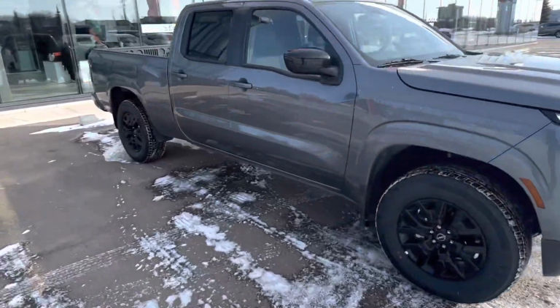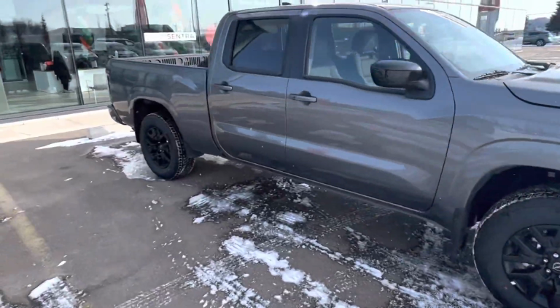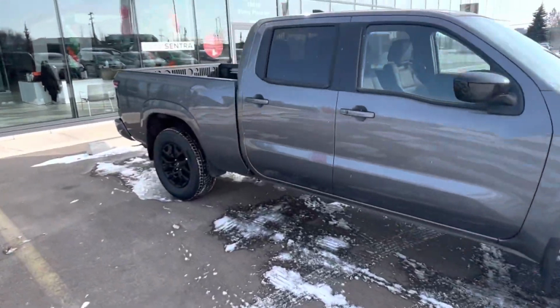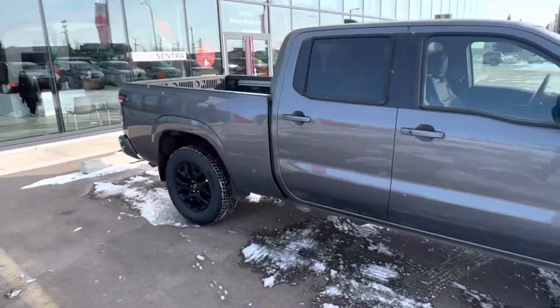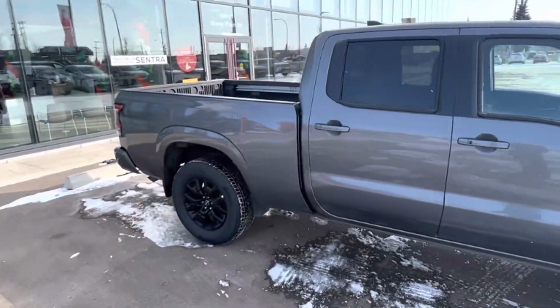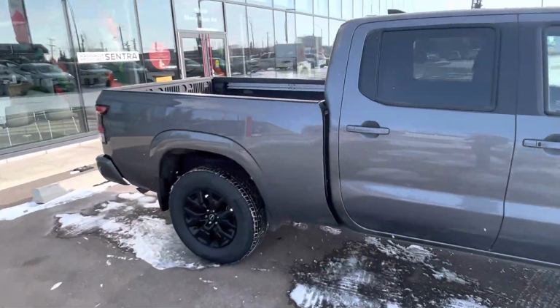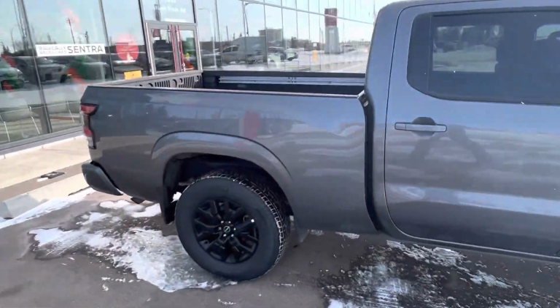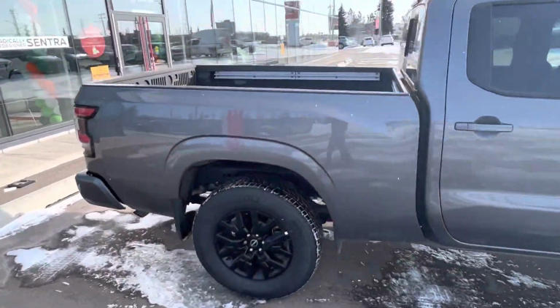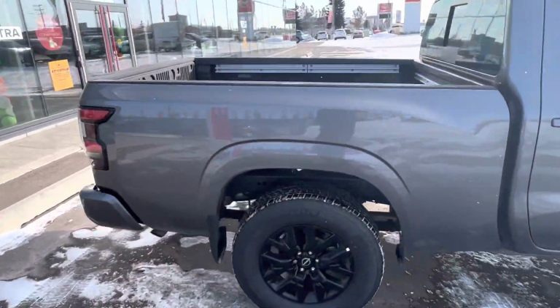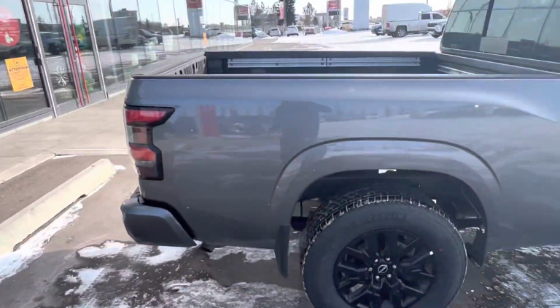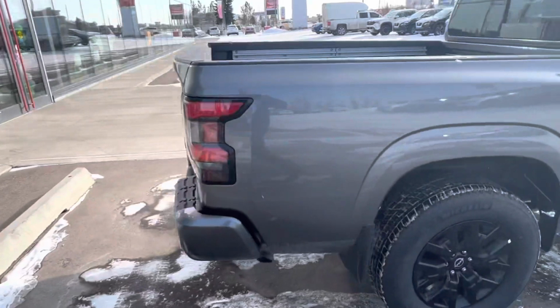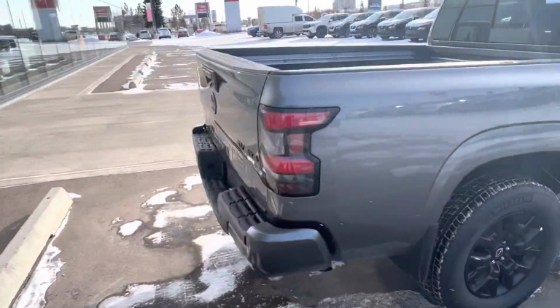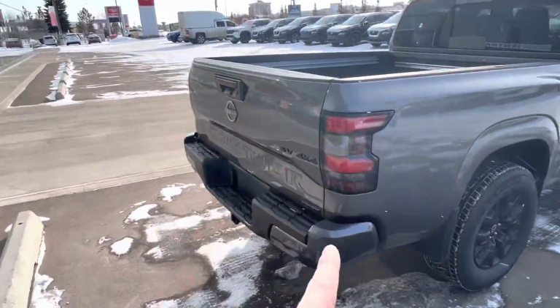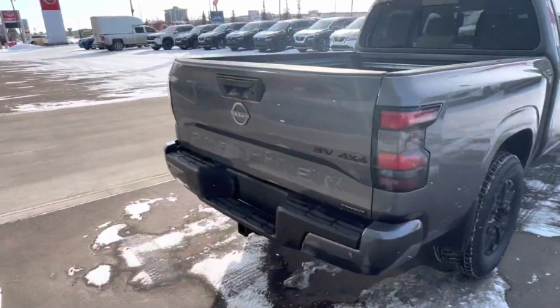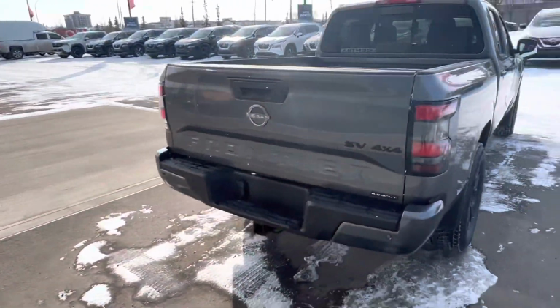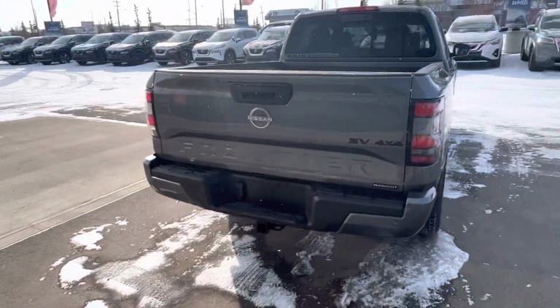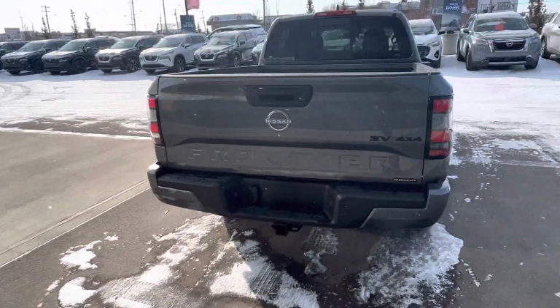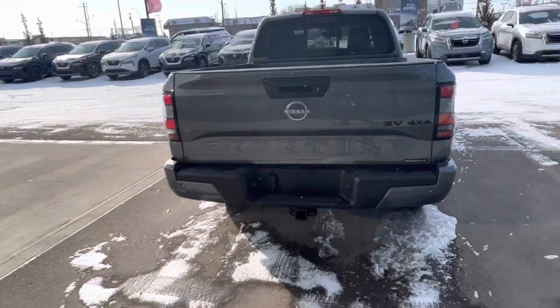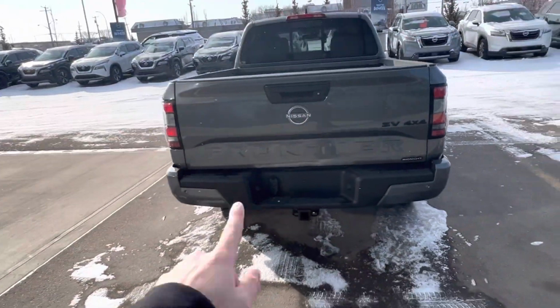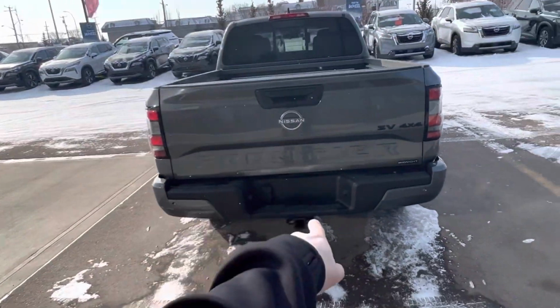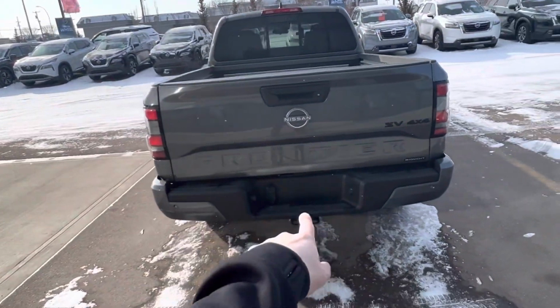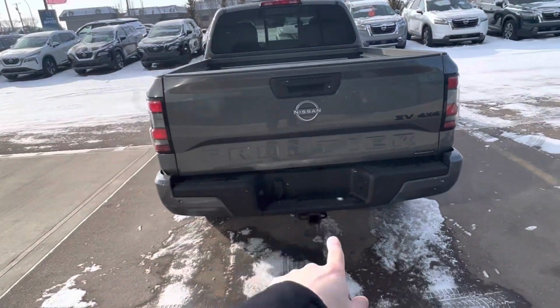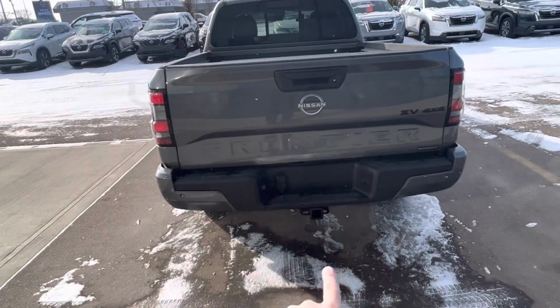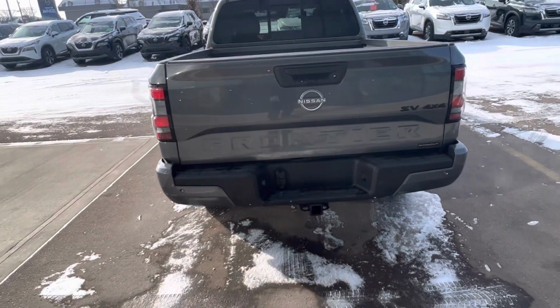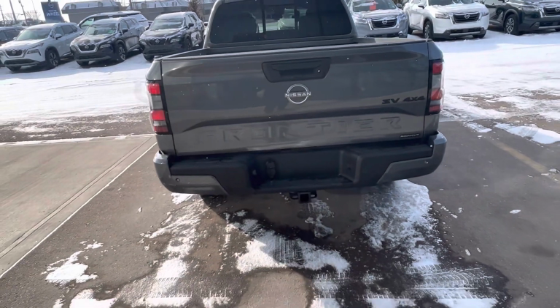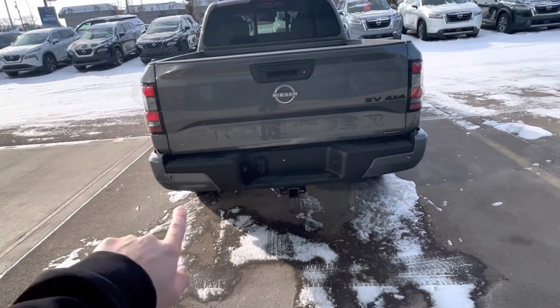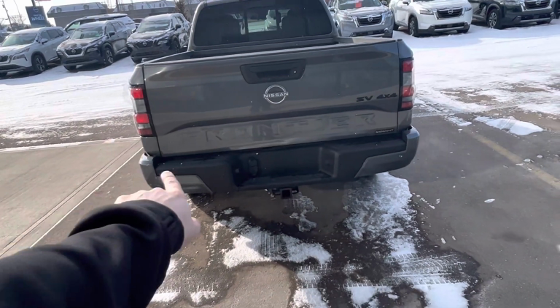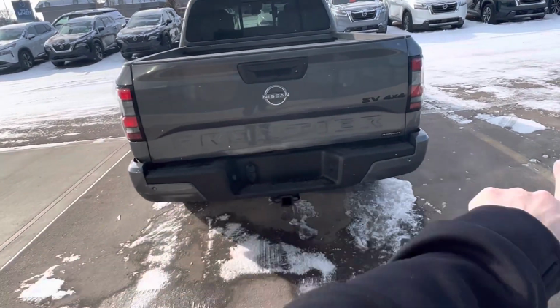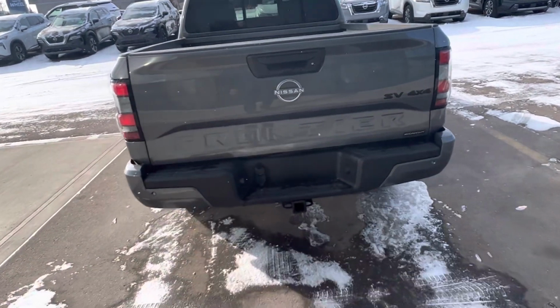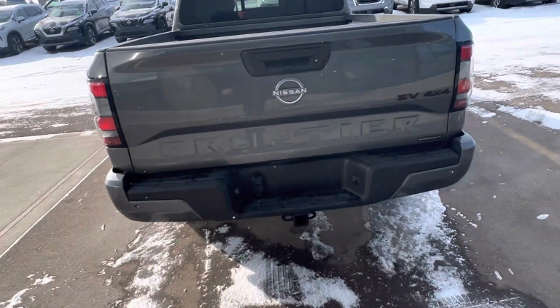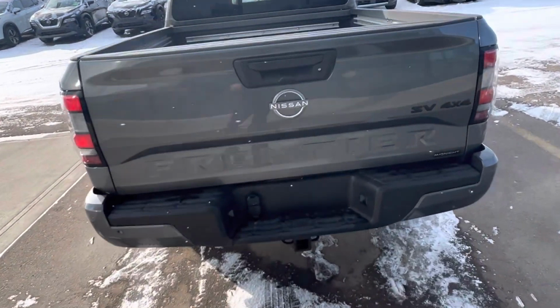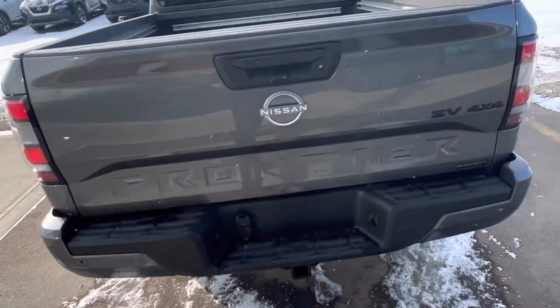Coming around, we got the six foot box that you're looking for with the full LED tail lighting in the back as well. You got your tow hitch and wiring ready to pull 6,500 pounds, and full park sensors in the rear.